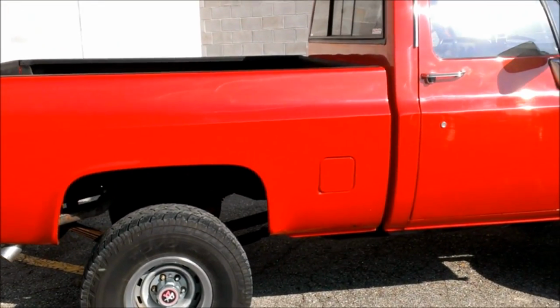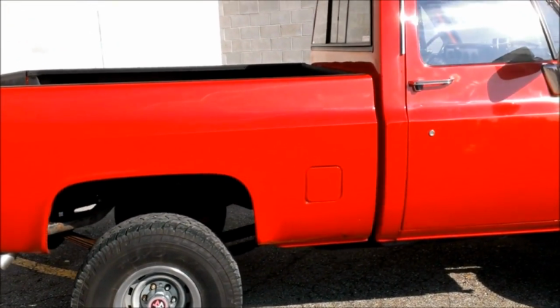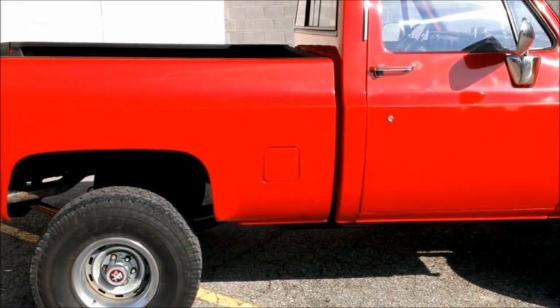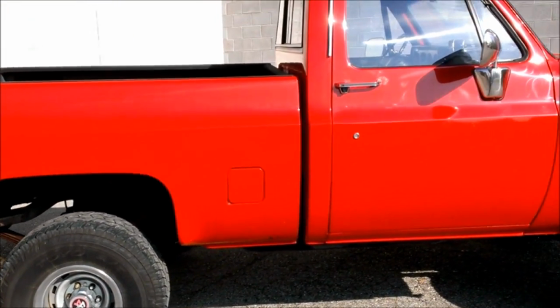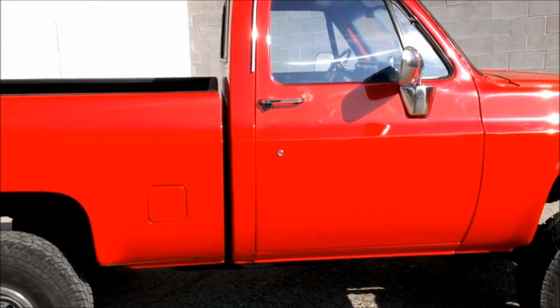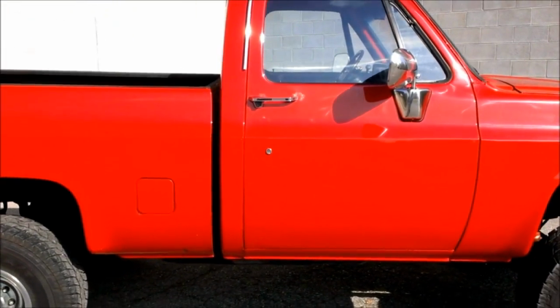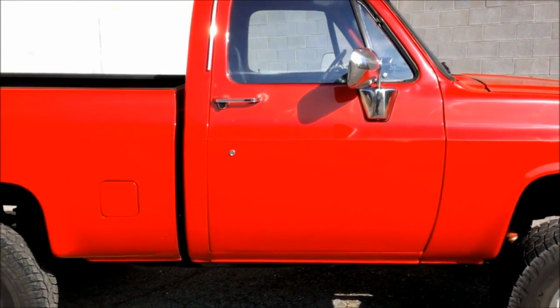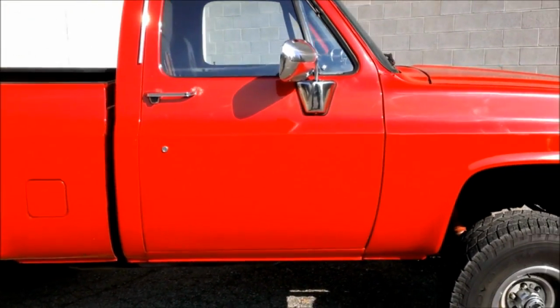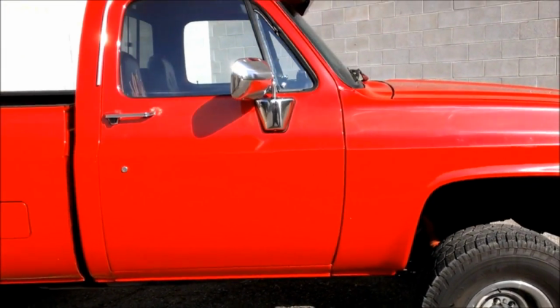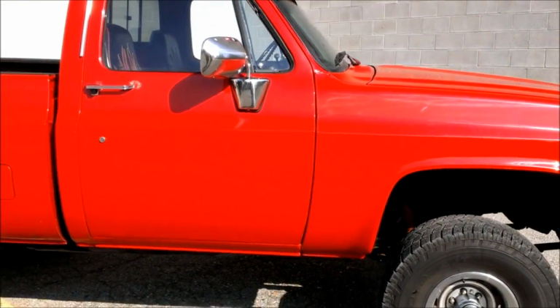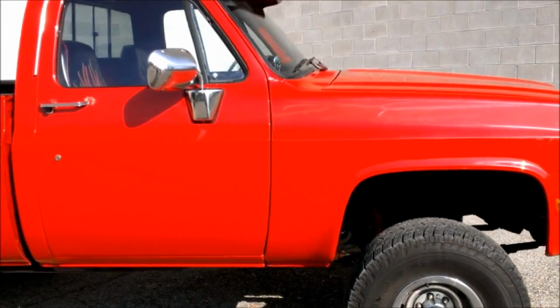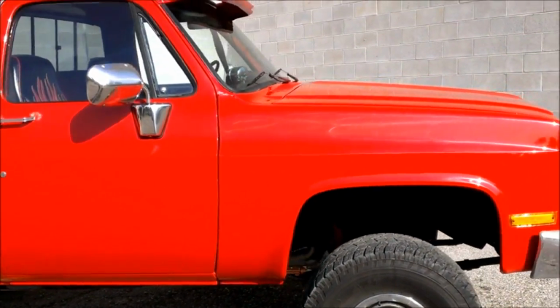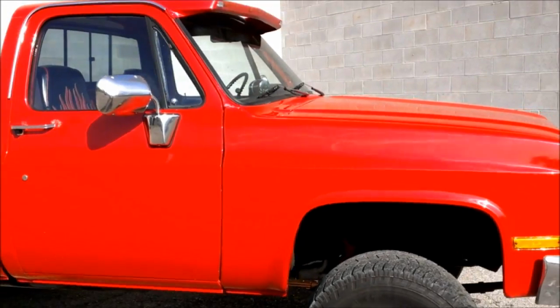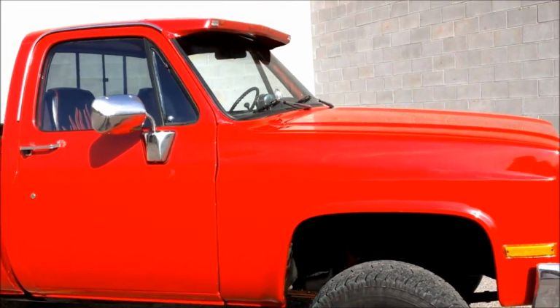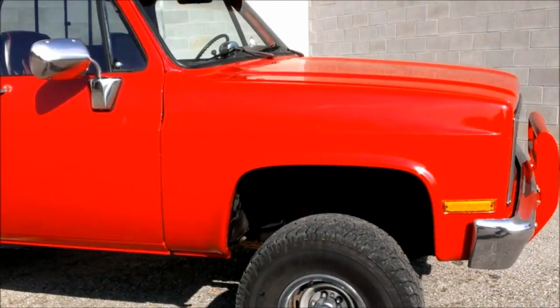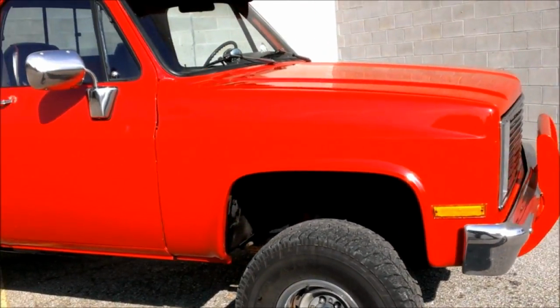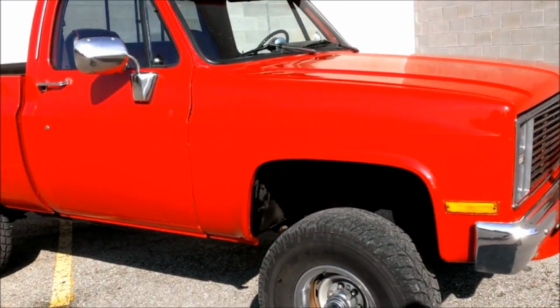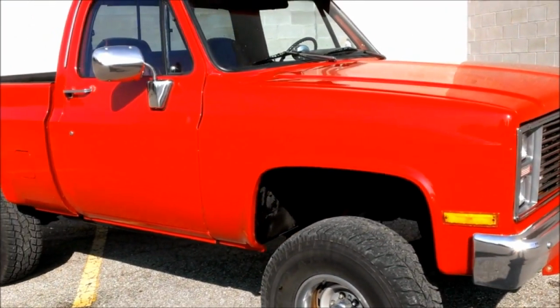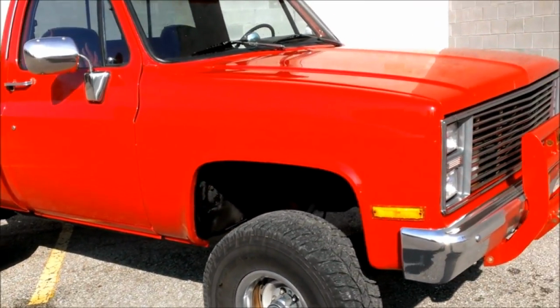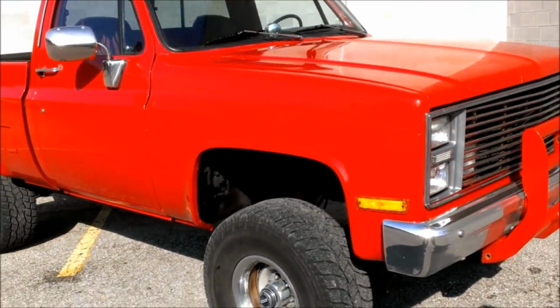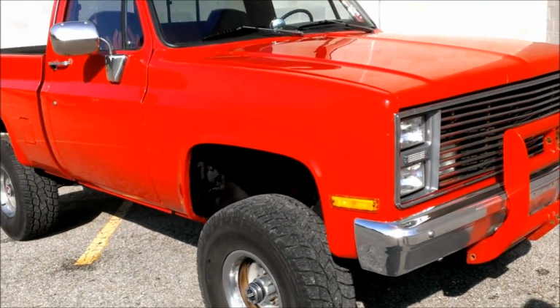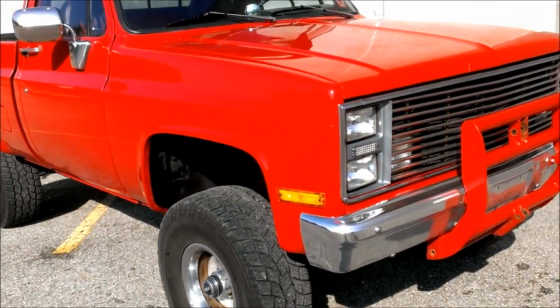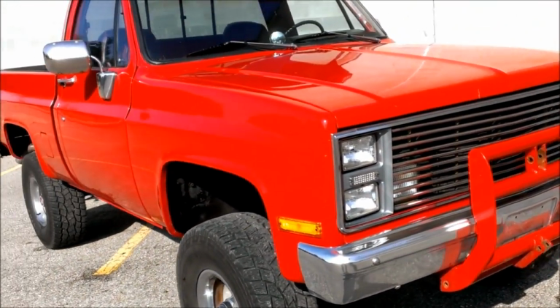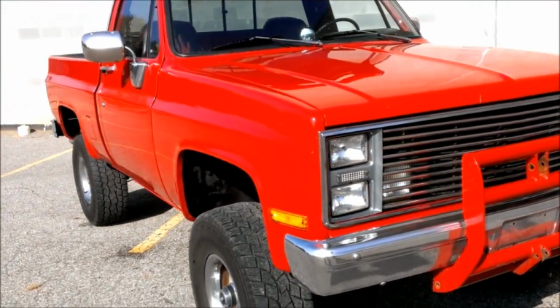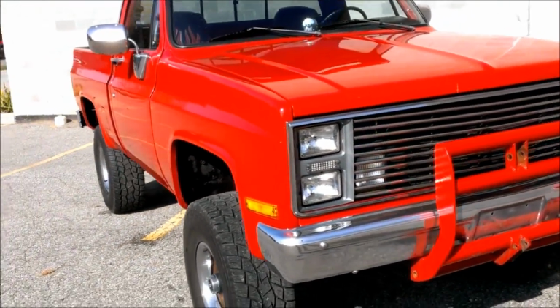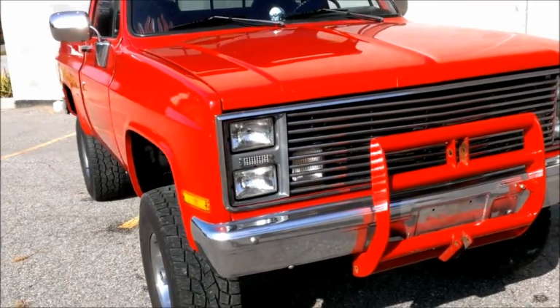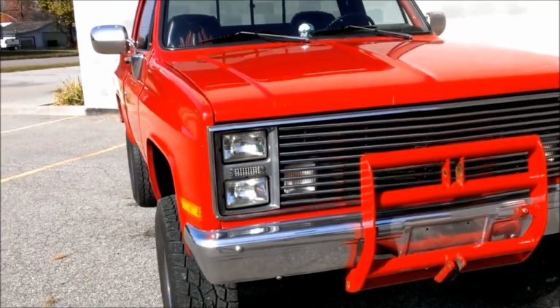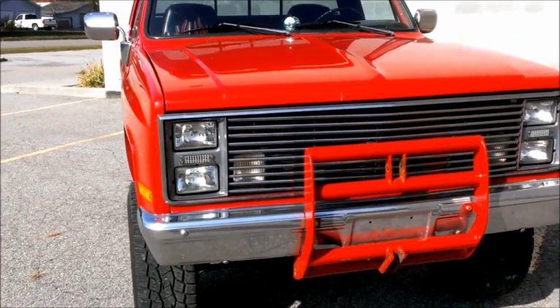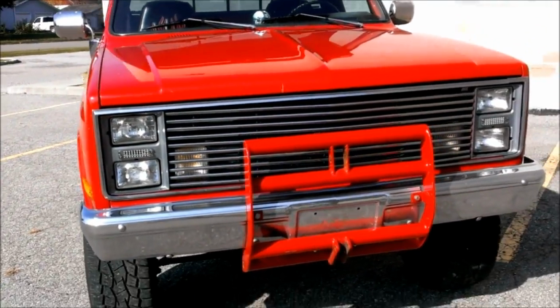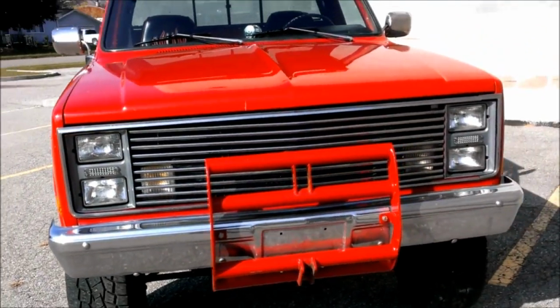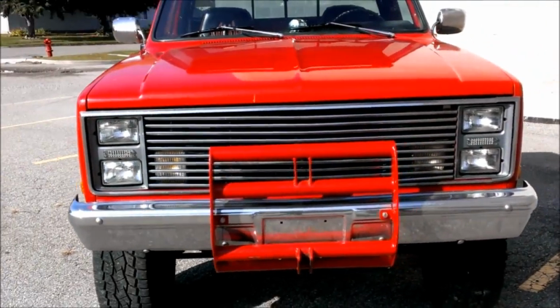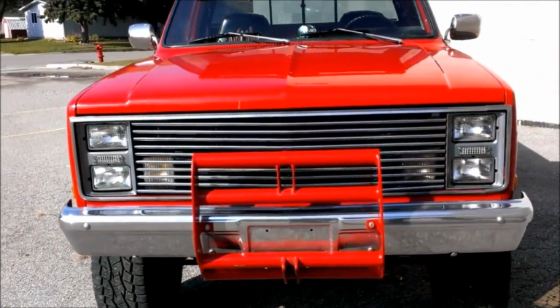Here we have a 1986 Chevy pickup truck for sale with all the extras. 355 cubic inch V8 engine, B&M trans, Edelbrock short tube headers, Edelbrock valve covers, electronic ignition, Holley carburetor.